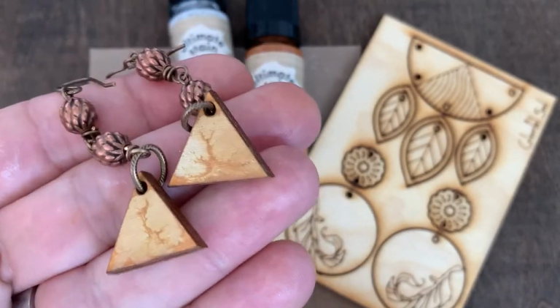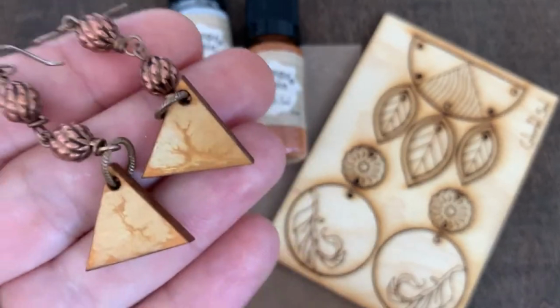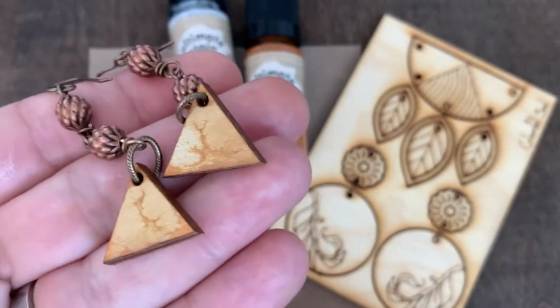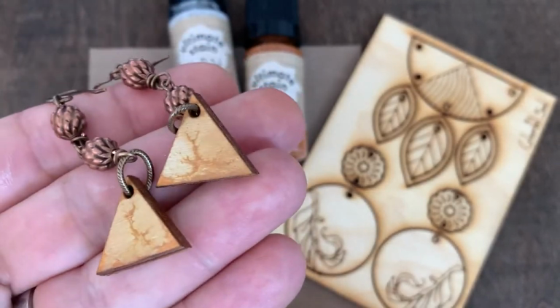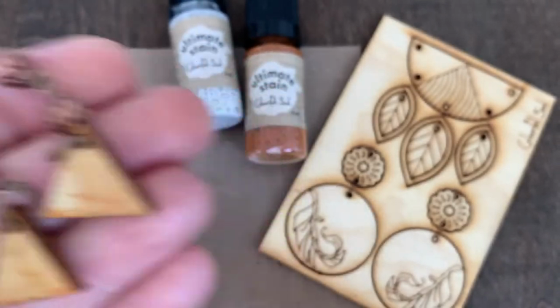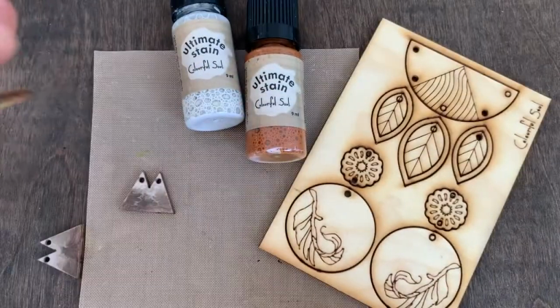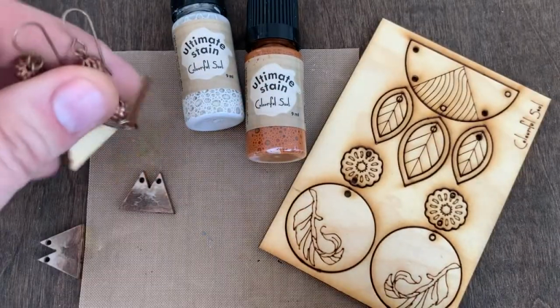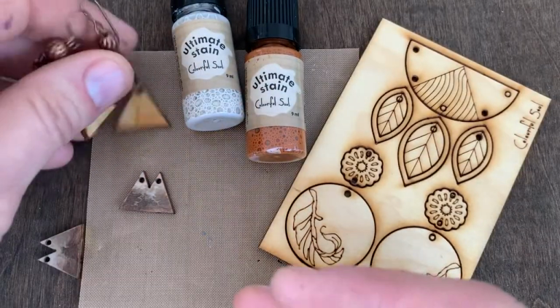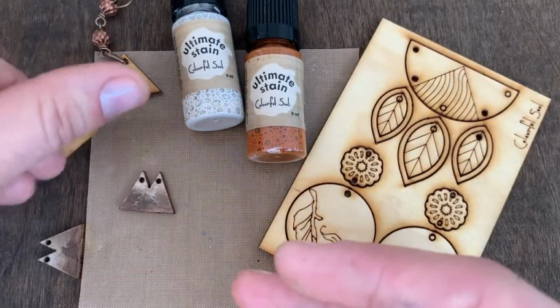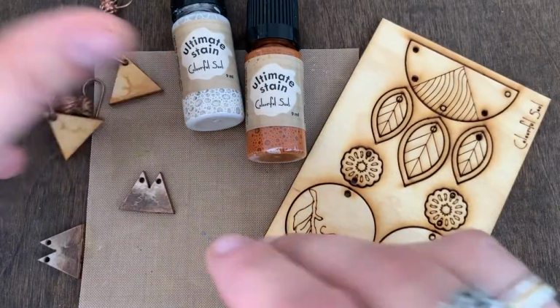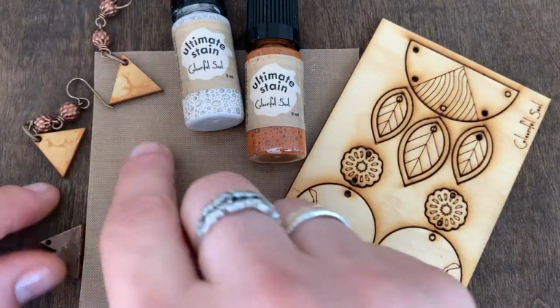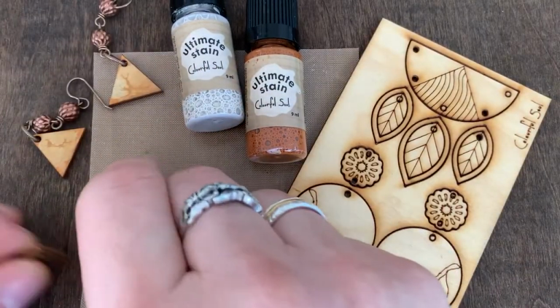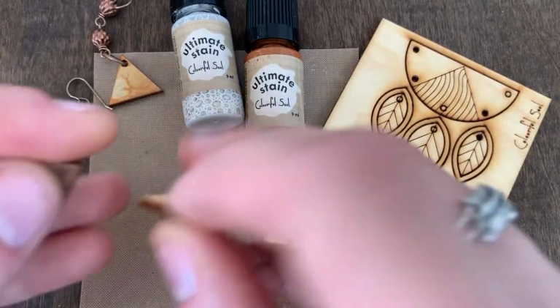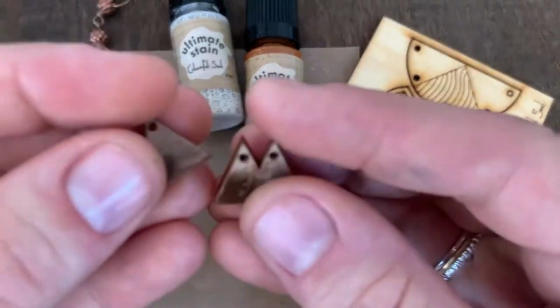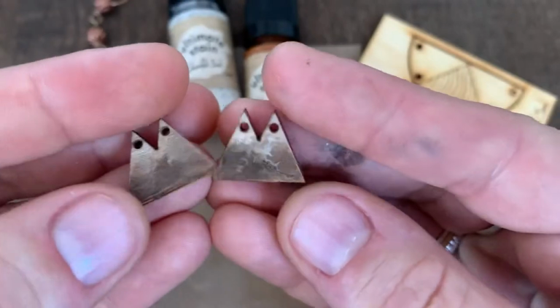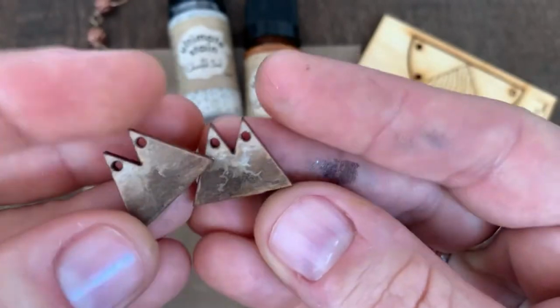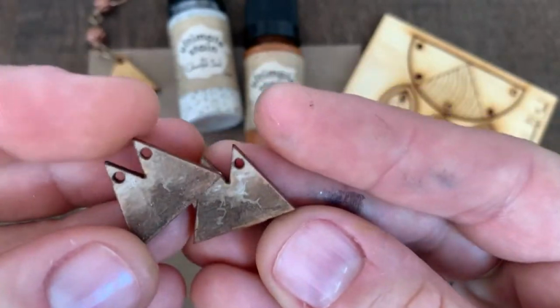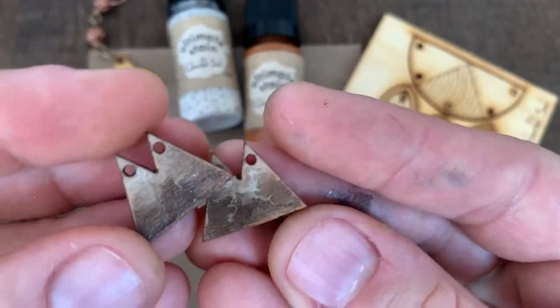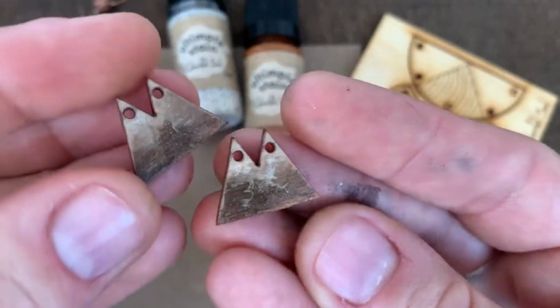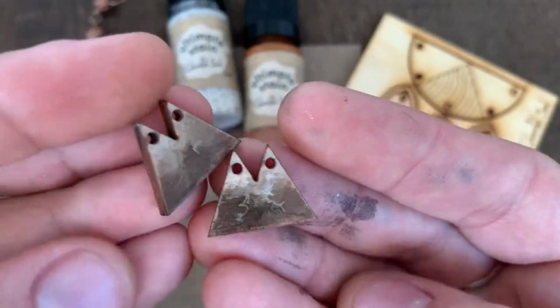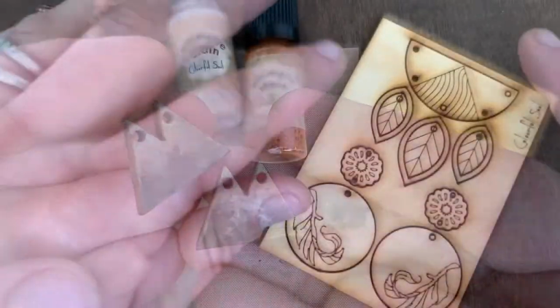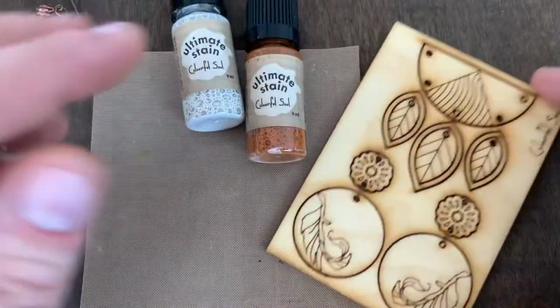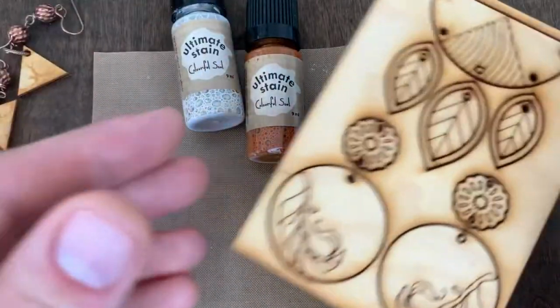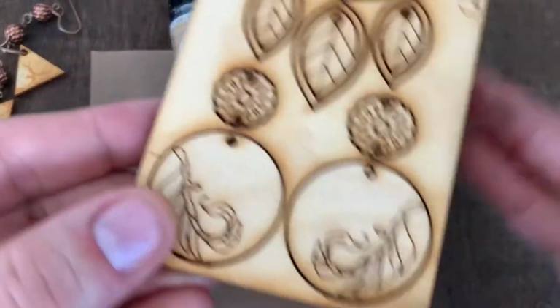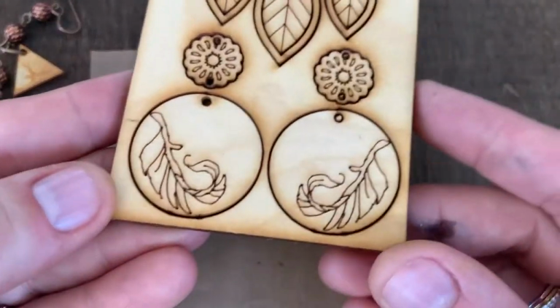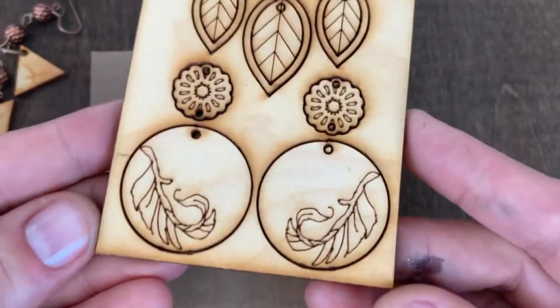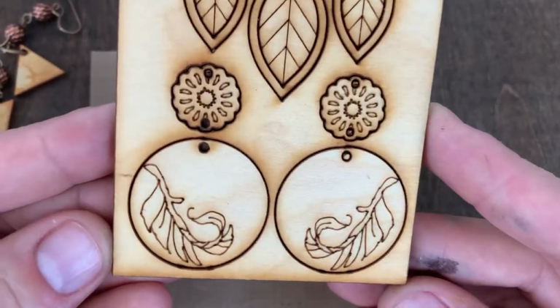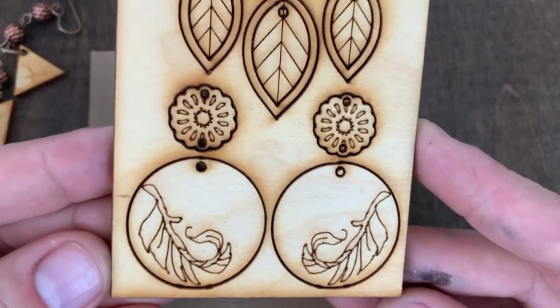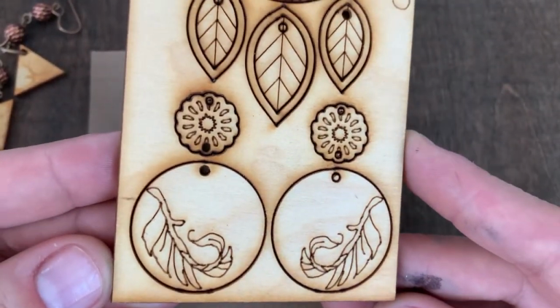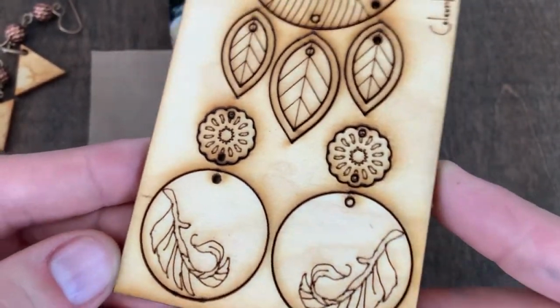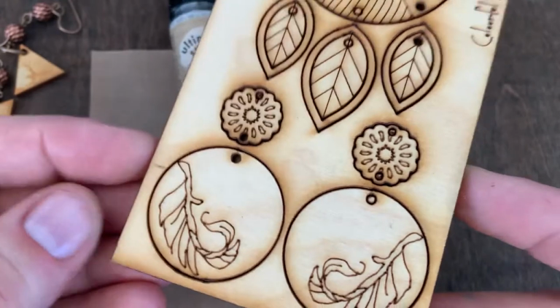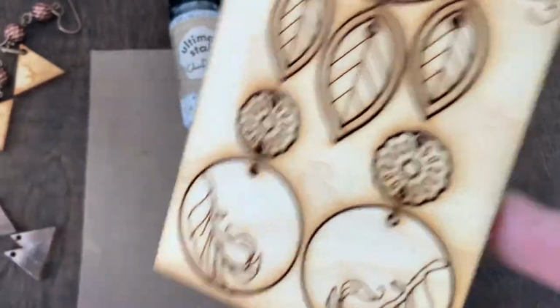No two would be the same. And here's another example. I'm going to use this gorgeous Baltic Birch Jewelry Pop-Out Panel.